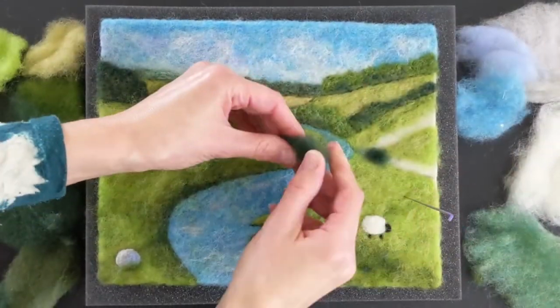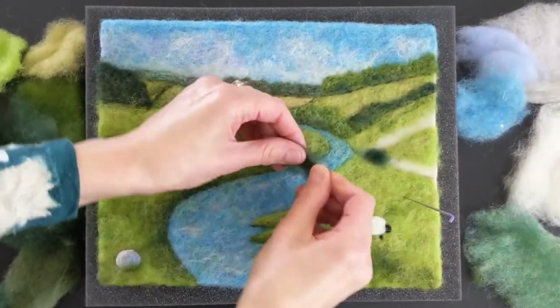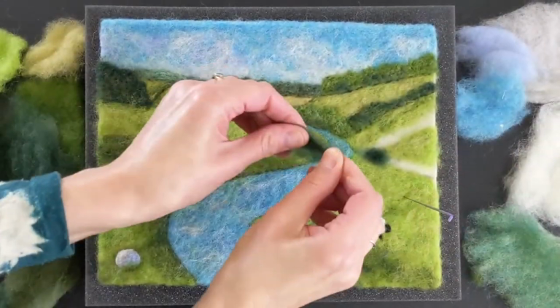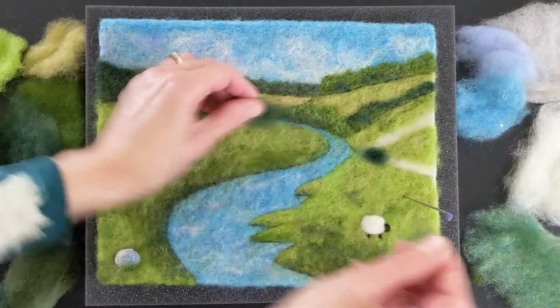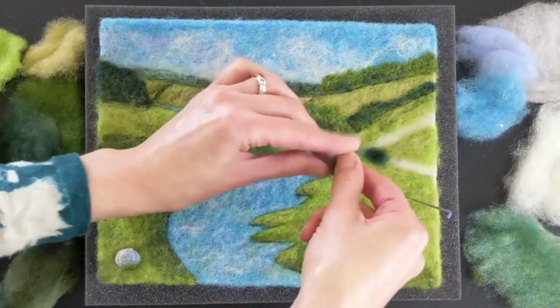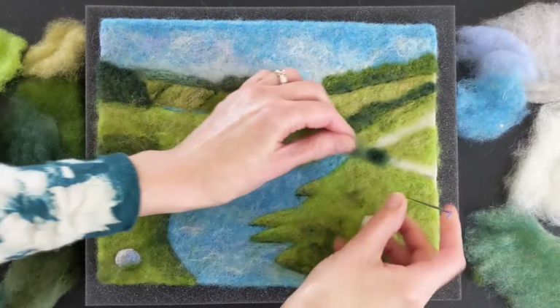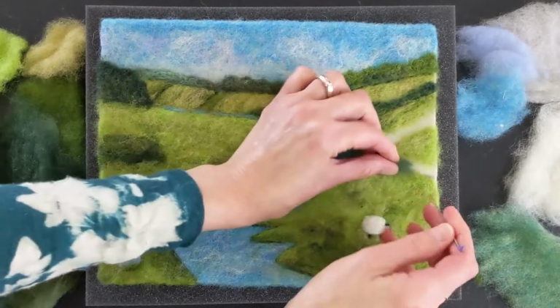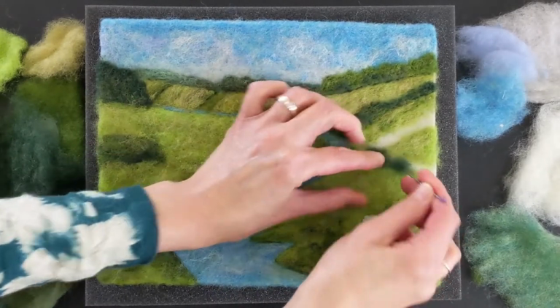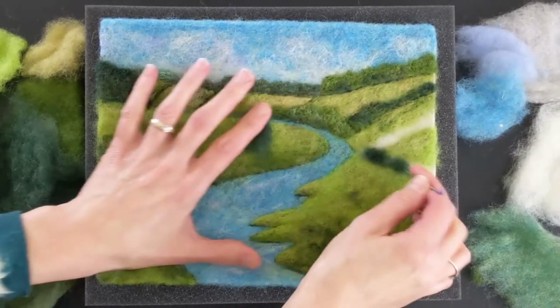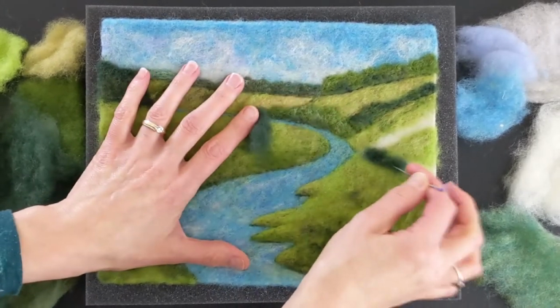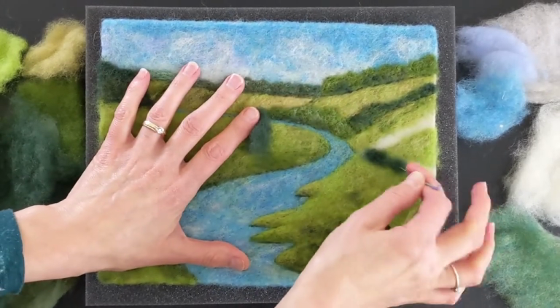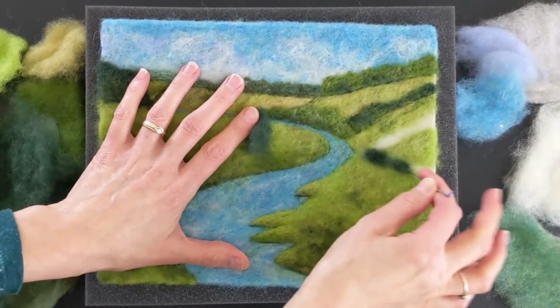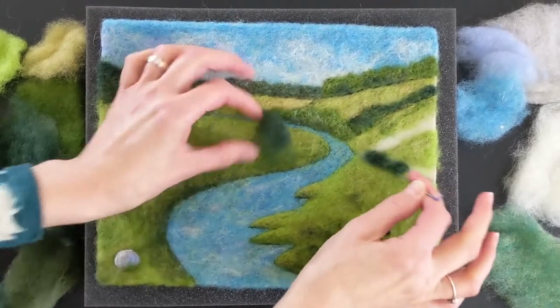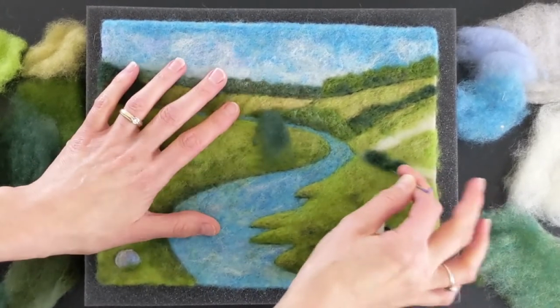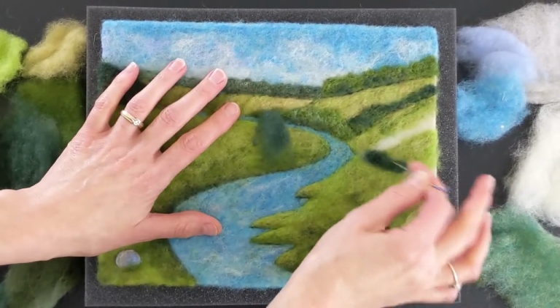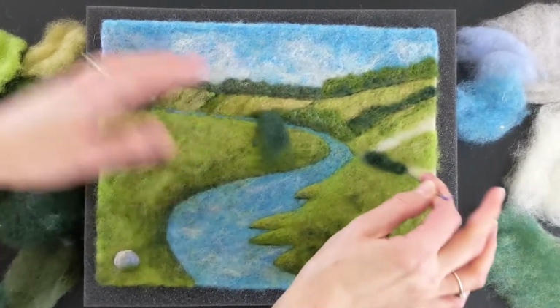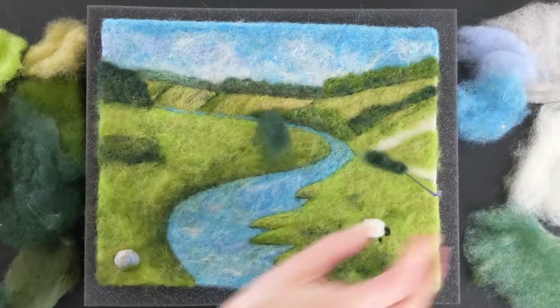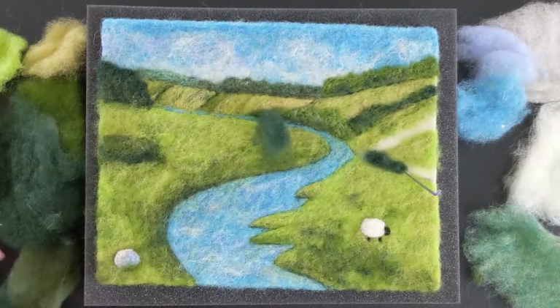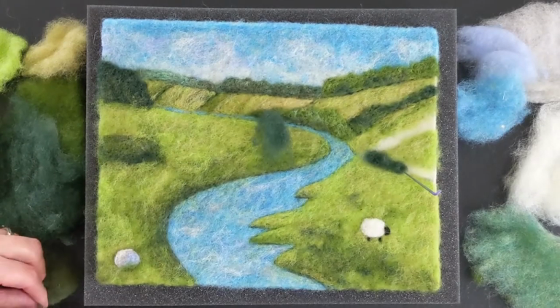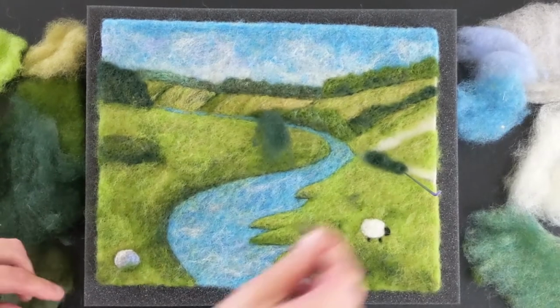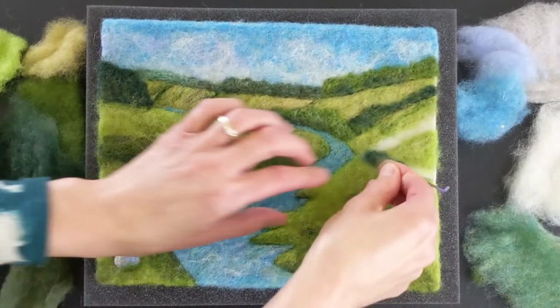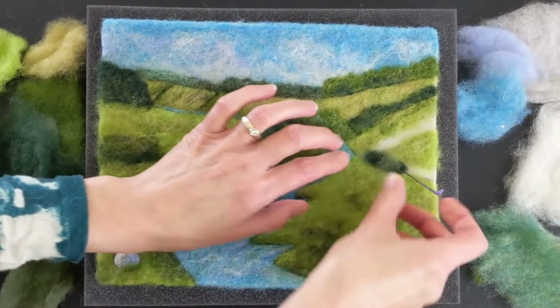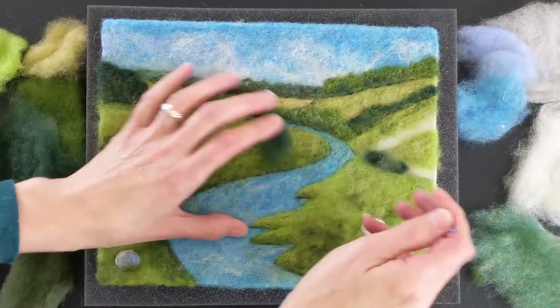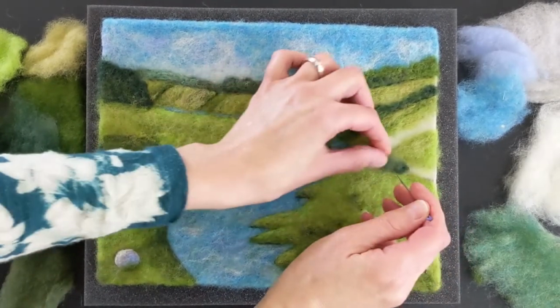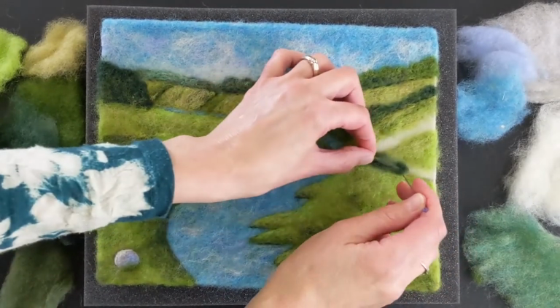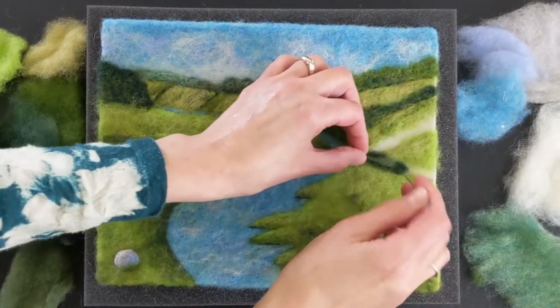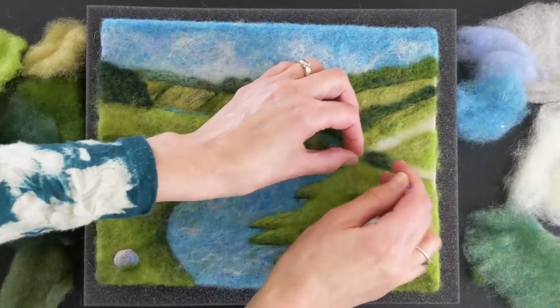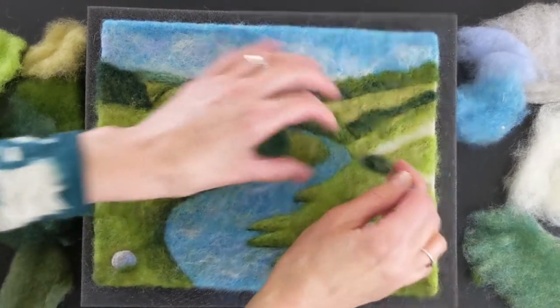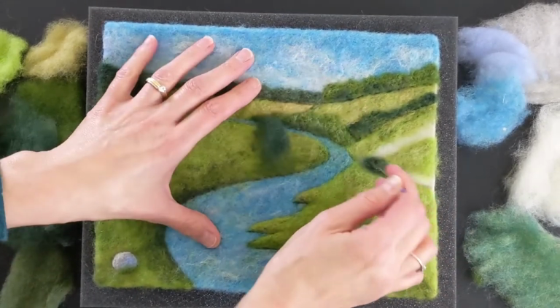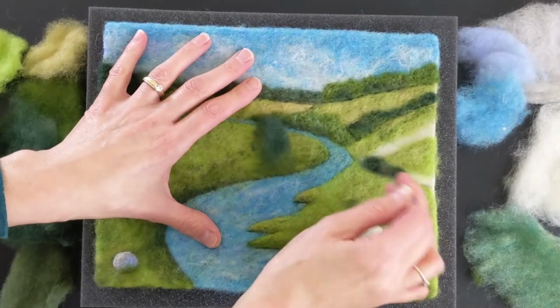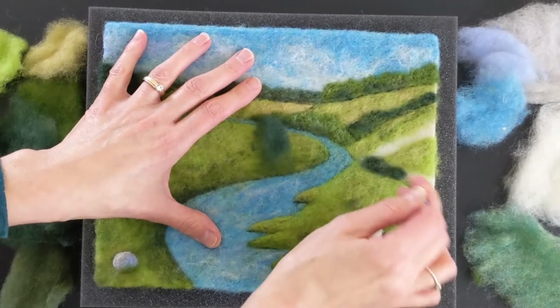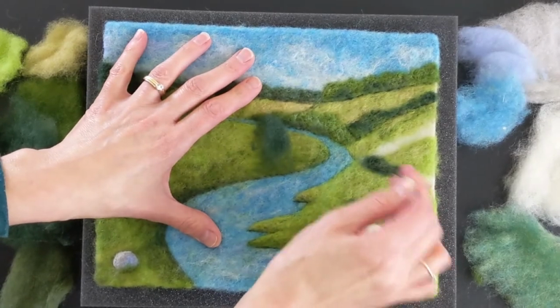When making a needle felt painting, I stab the wool fibers into a felt sheet where the wool's loose fibers connect with the felt sheet and stay in place. I overlap thin layers of wool to blend the colors together for shading and highlights.